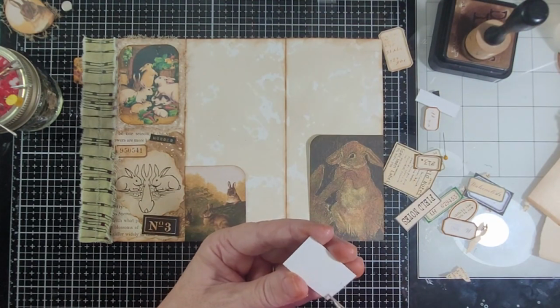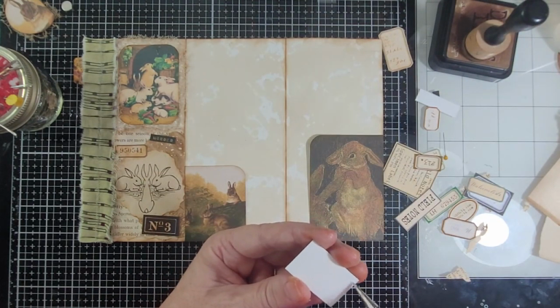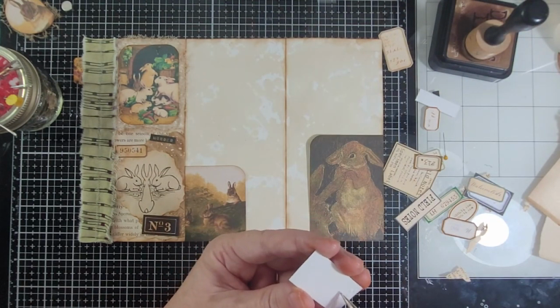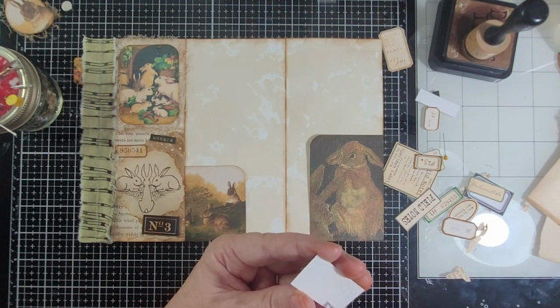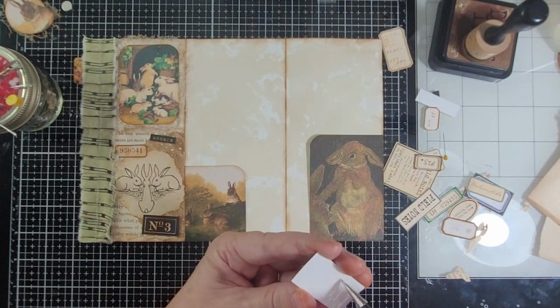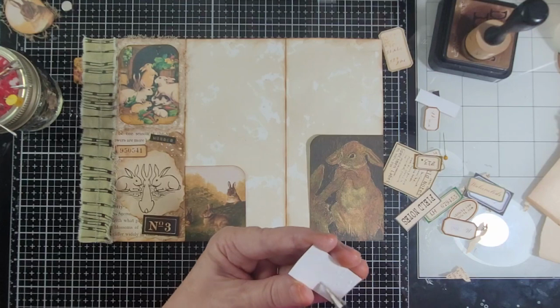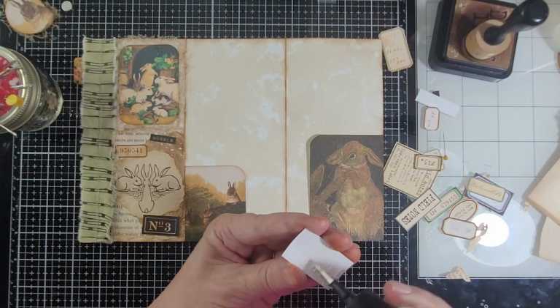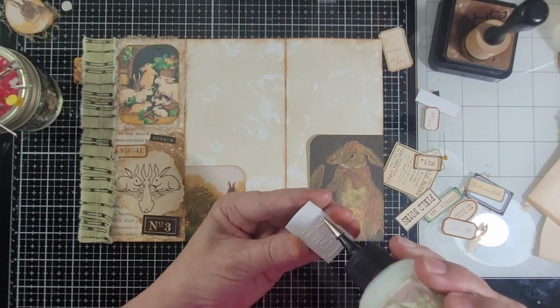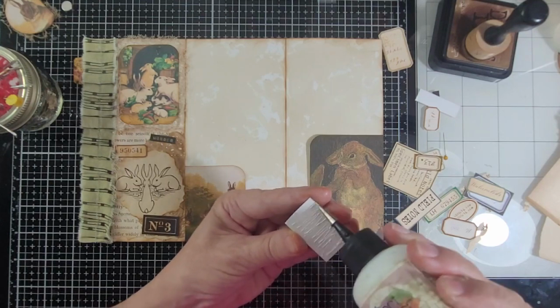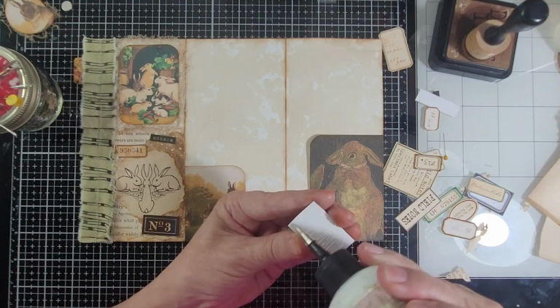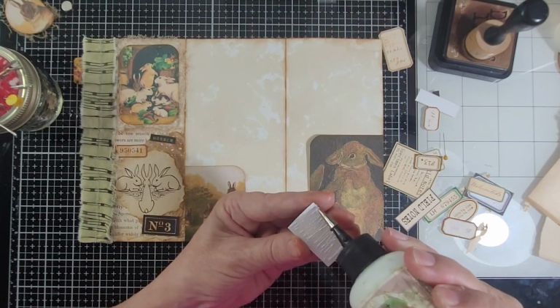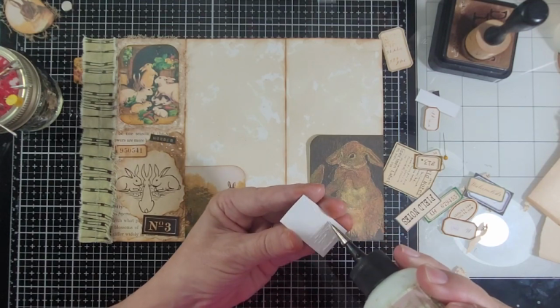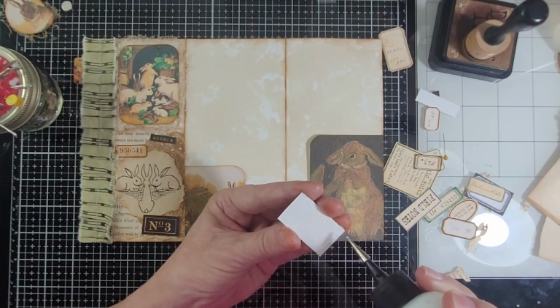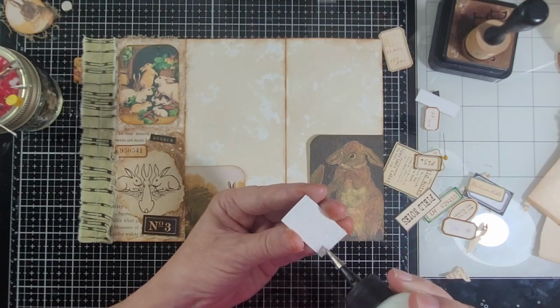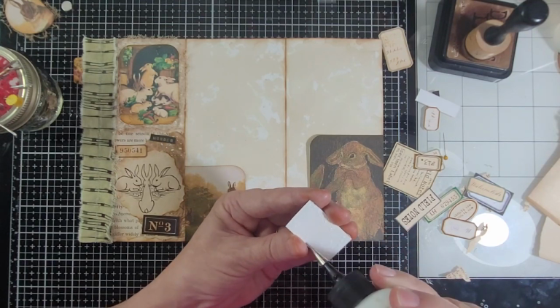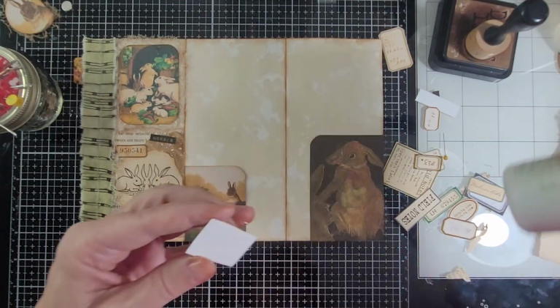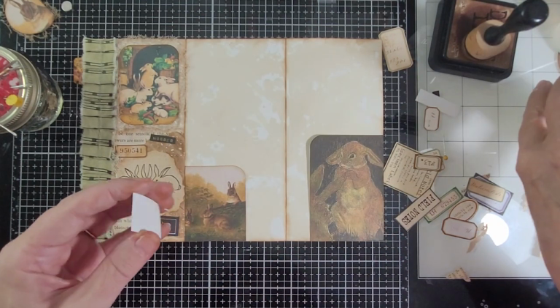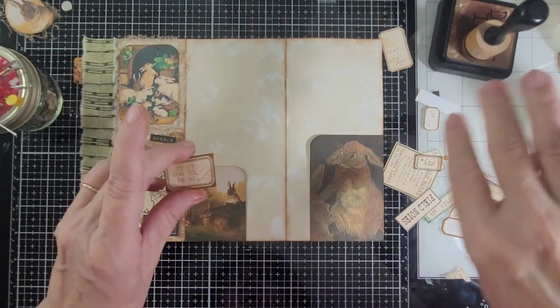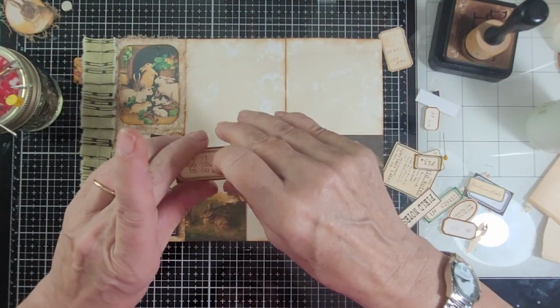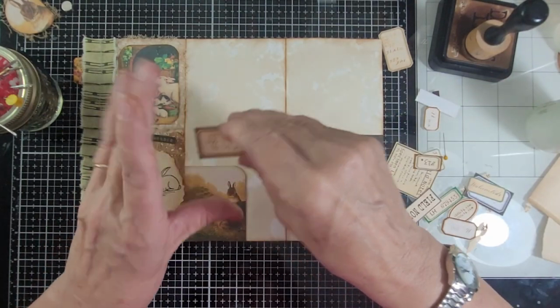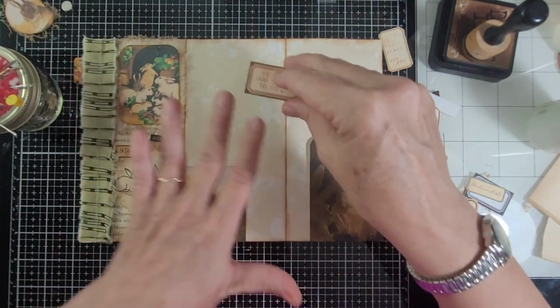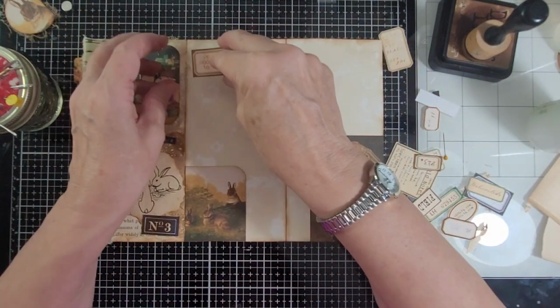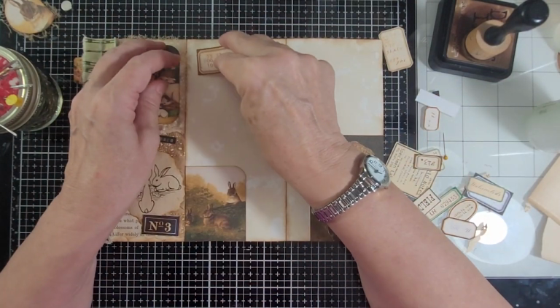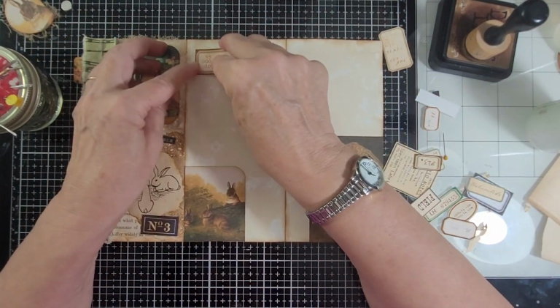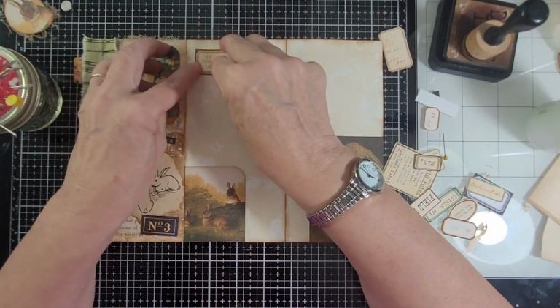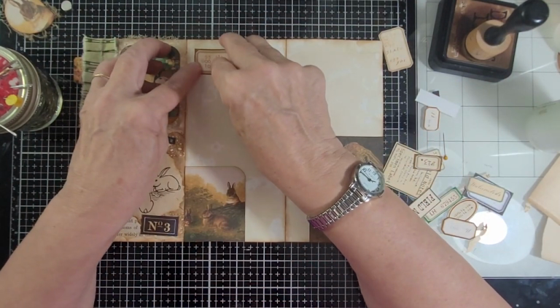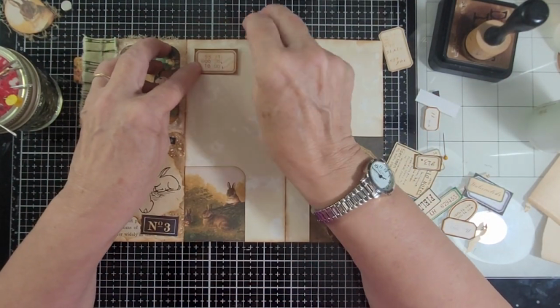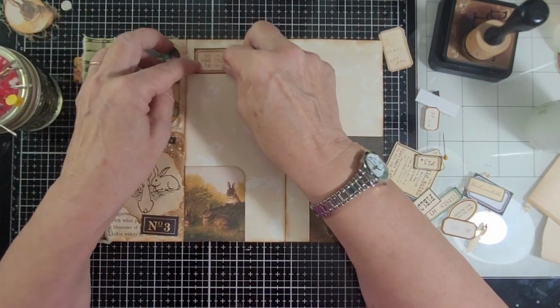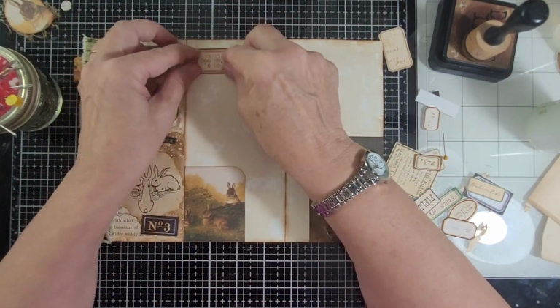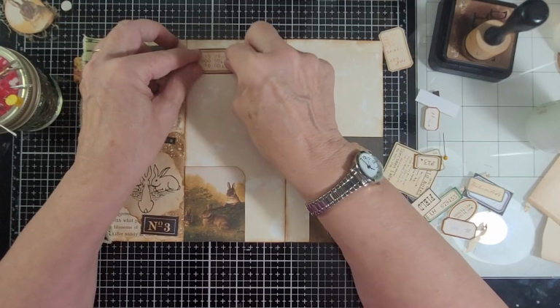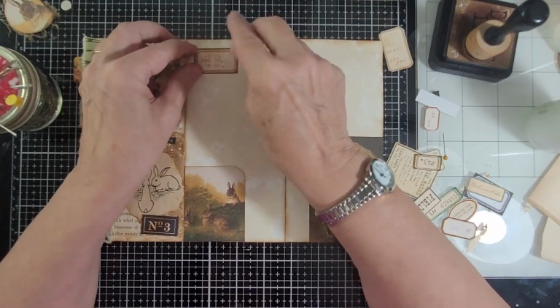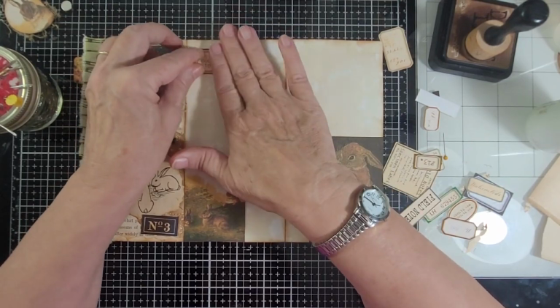Now like I said, I could wait until I get whatever I decide to put in here, but it'll look good.